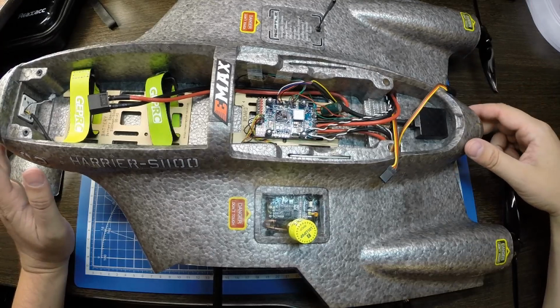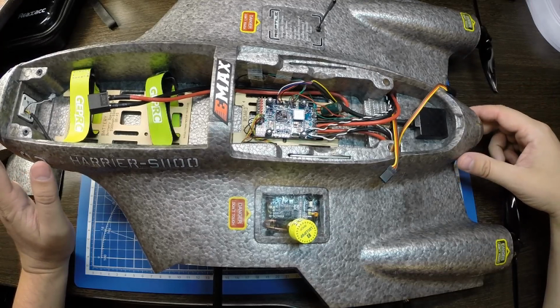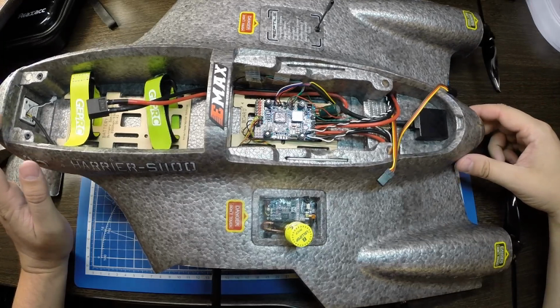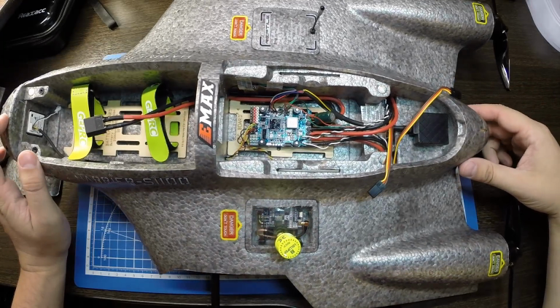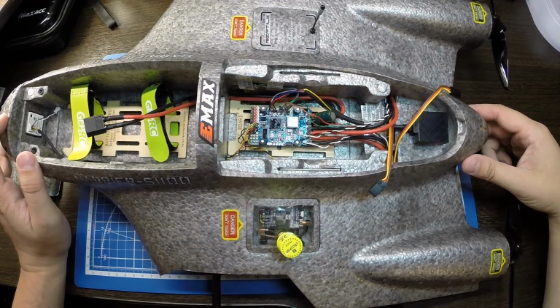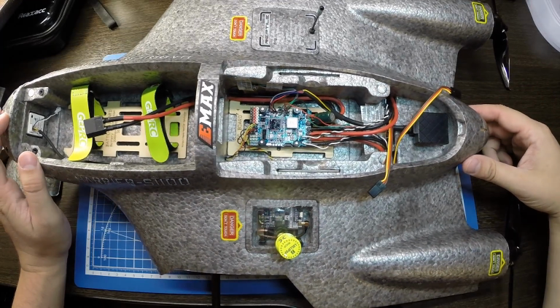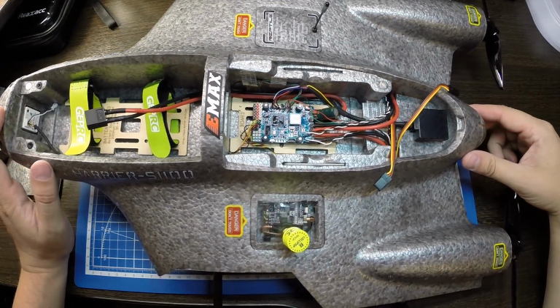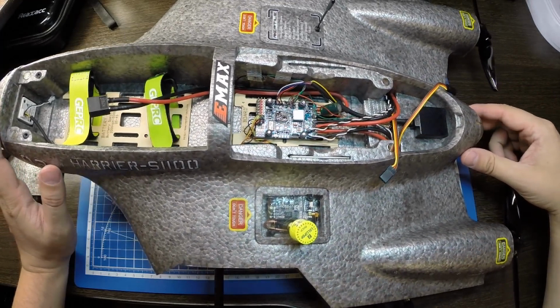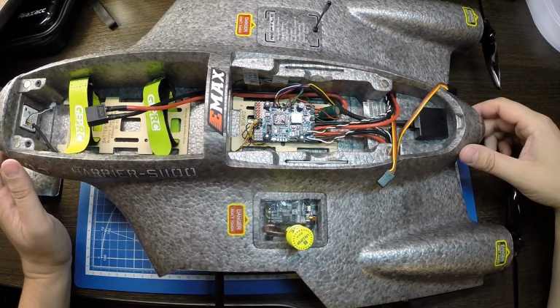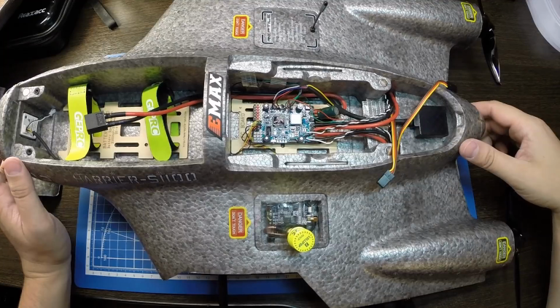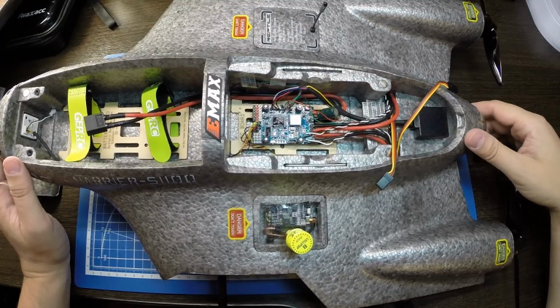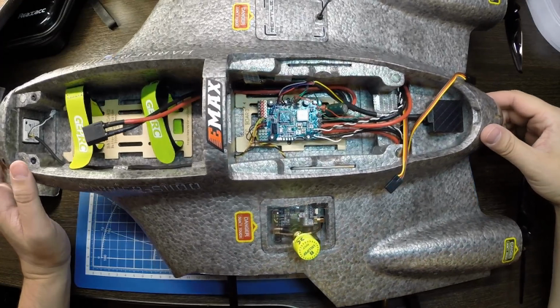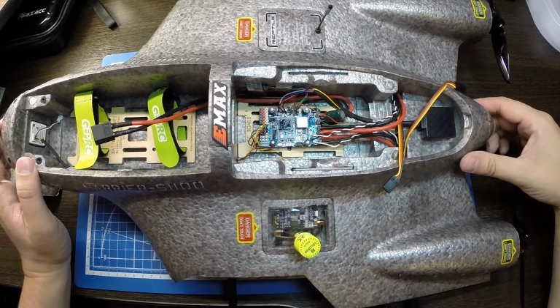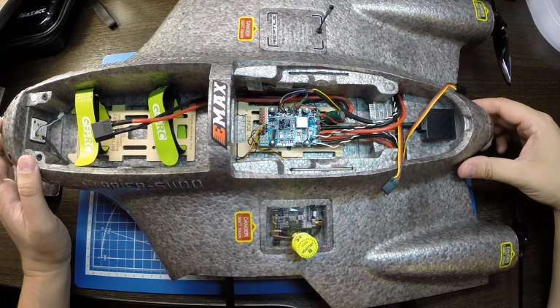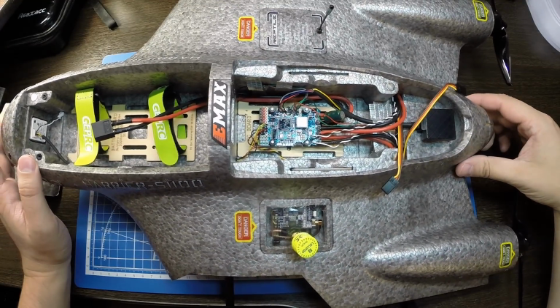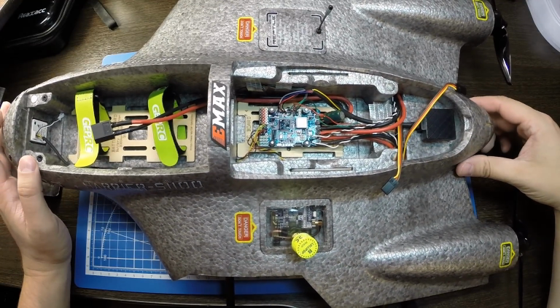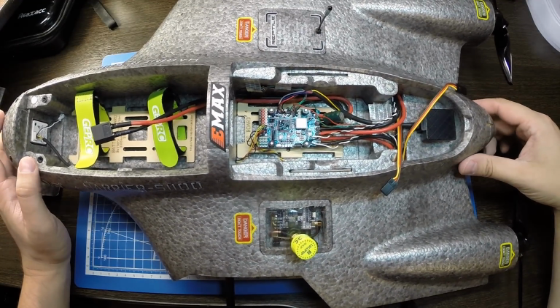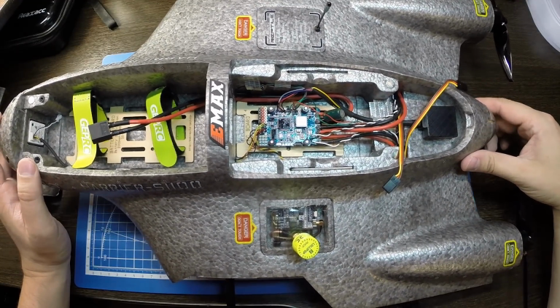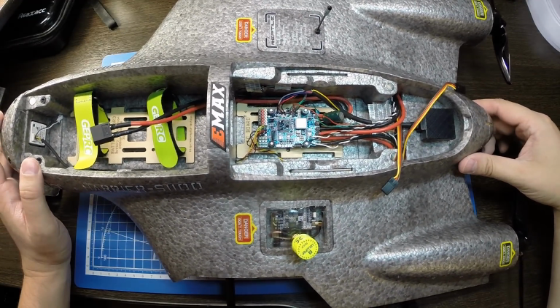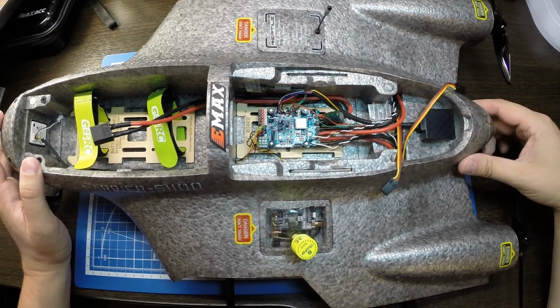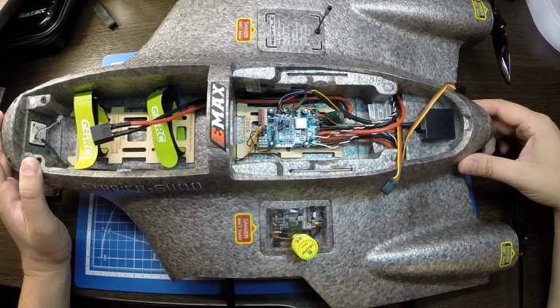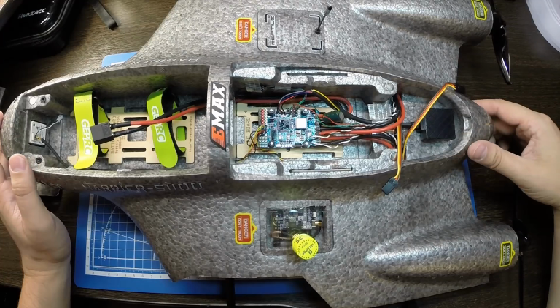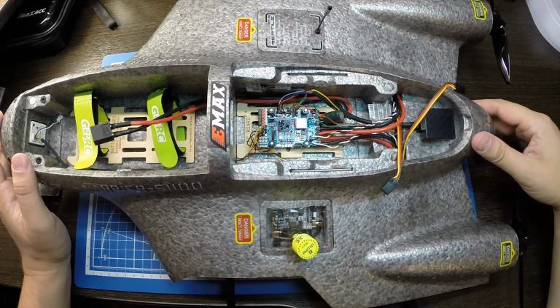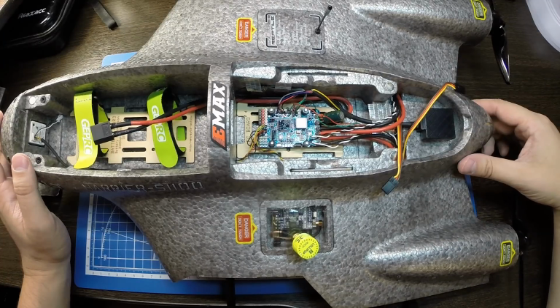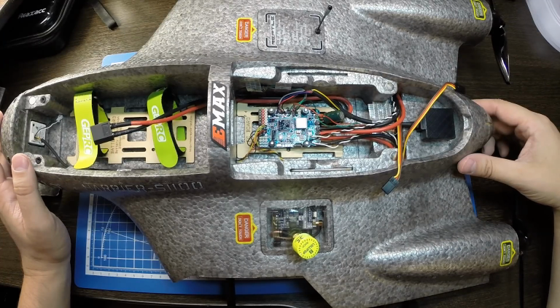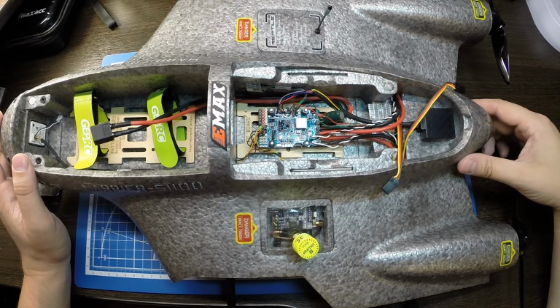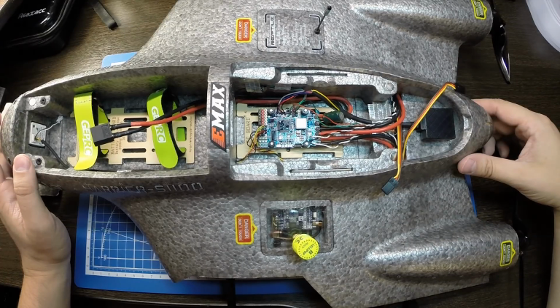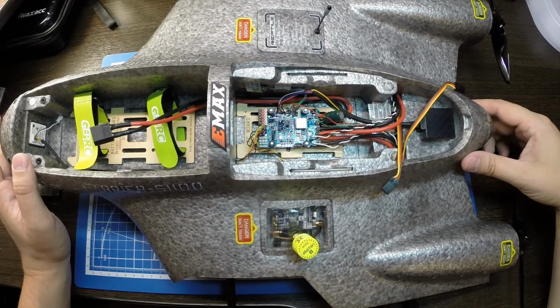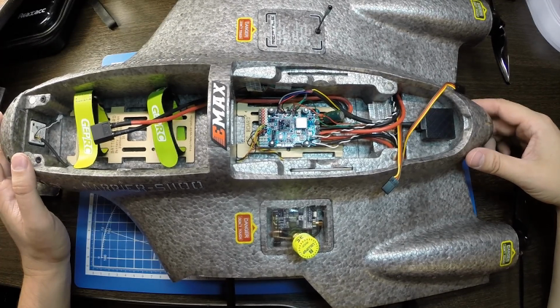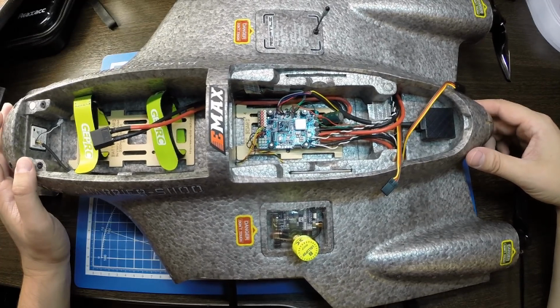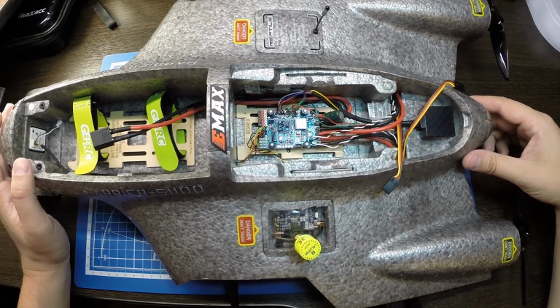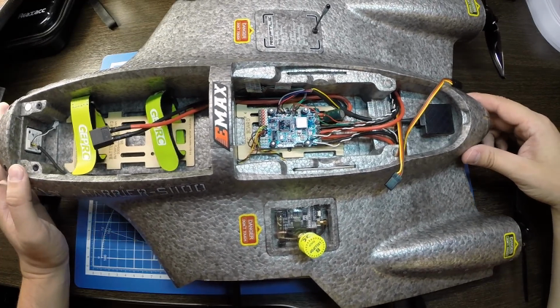Приветствую всех на канале RC FPV Челябинск, друзья. Собрал я вот такую вот птицу — это летающее крыло Reptilia S1100, размах 1100.